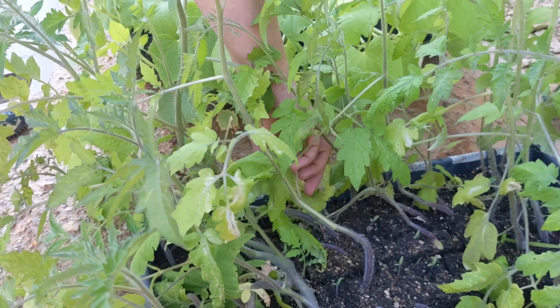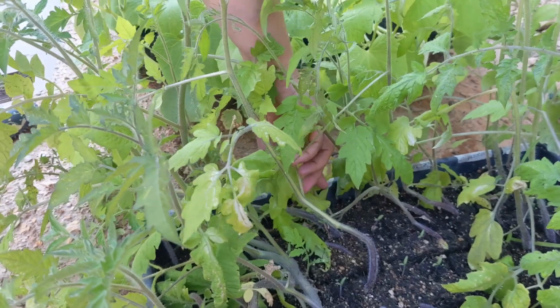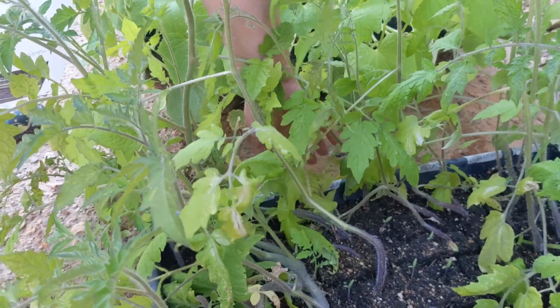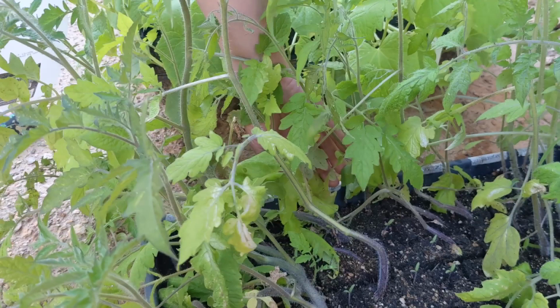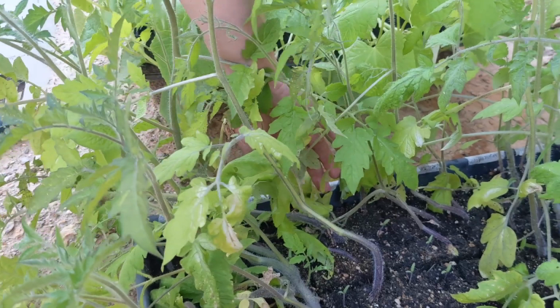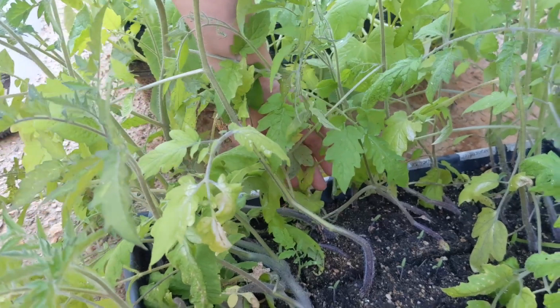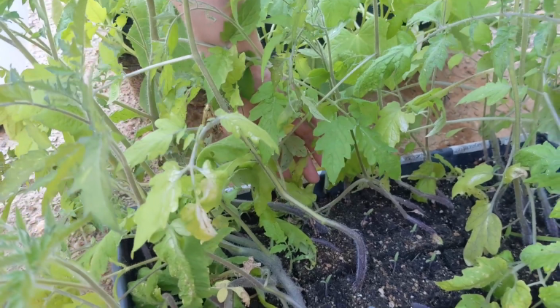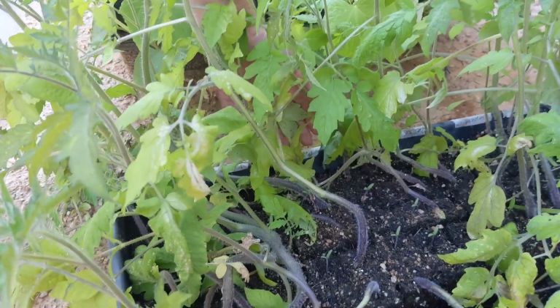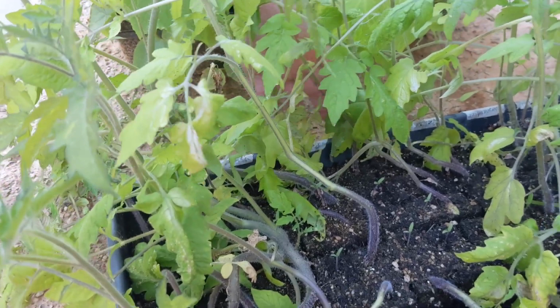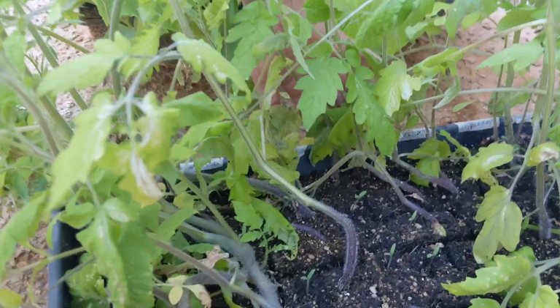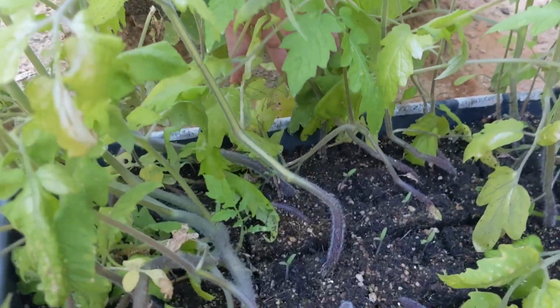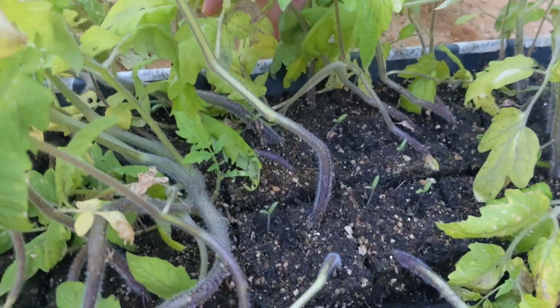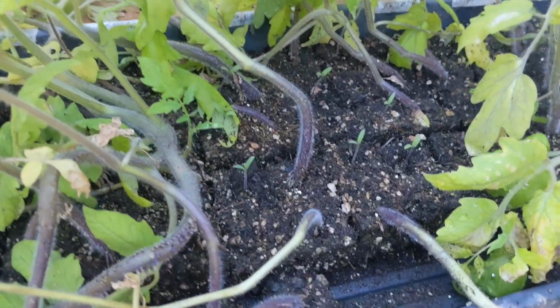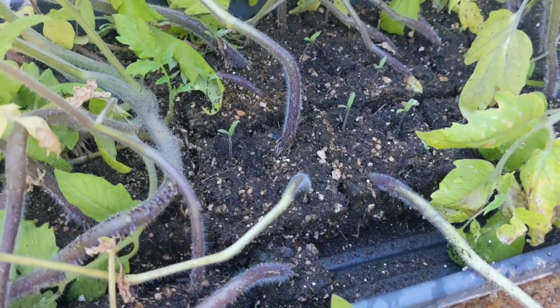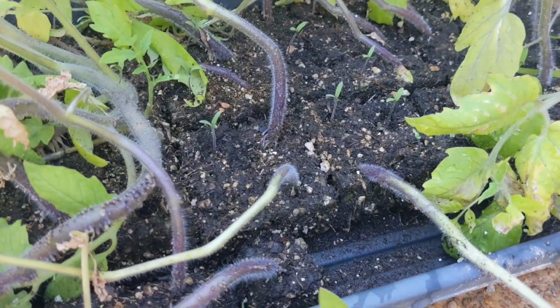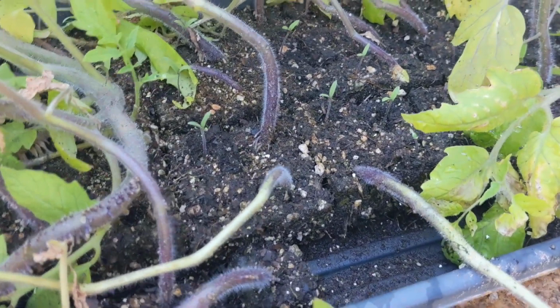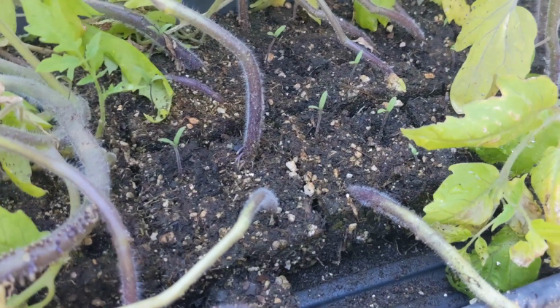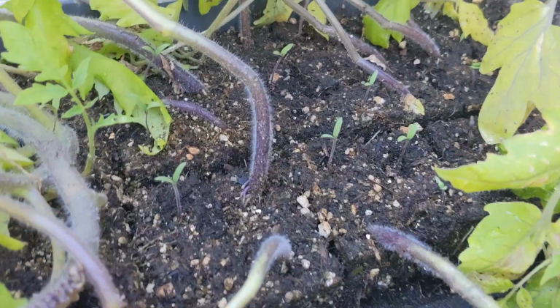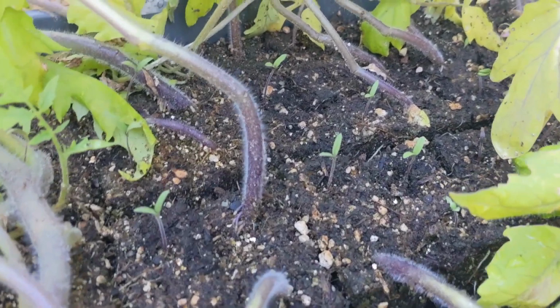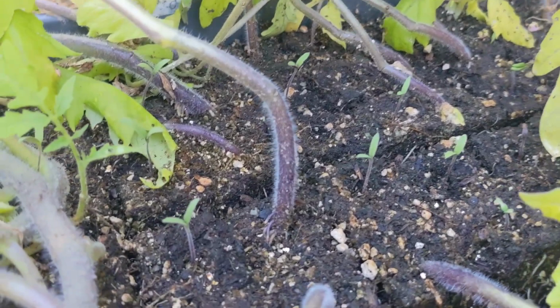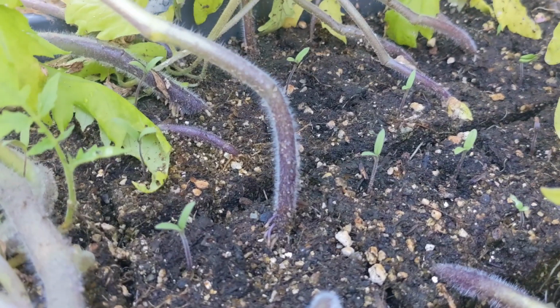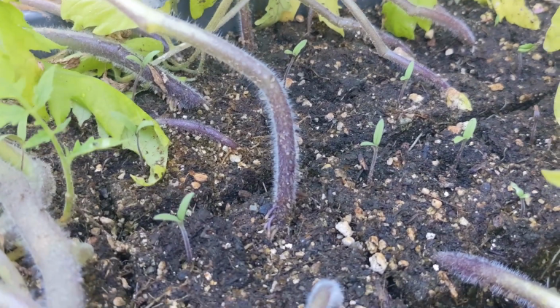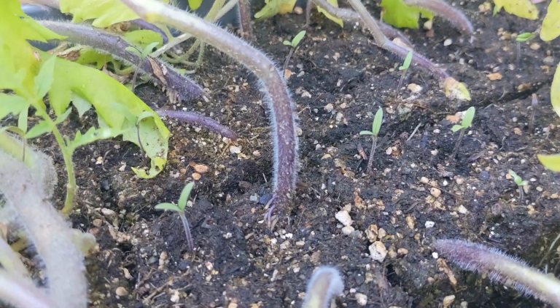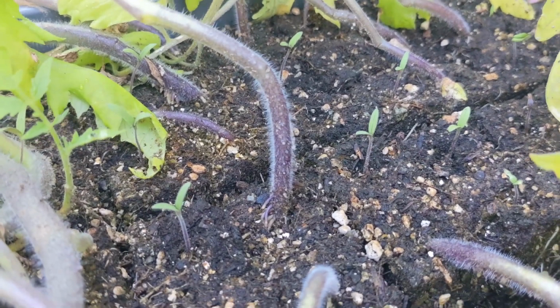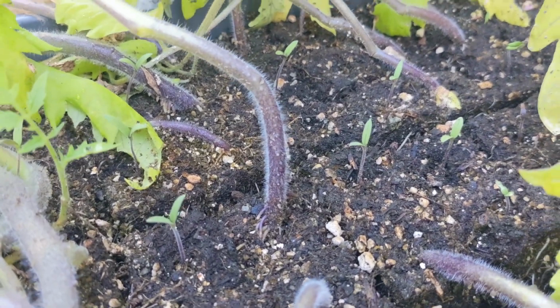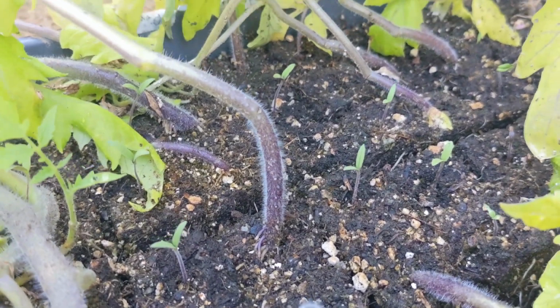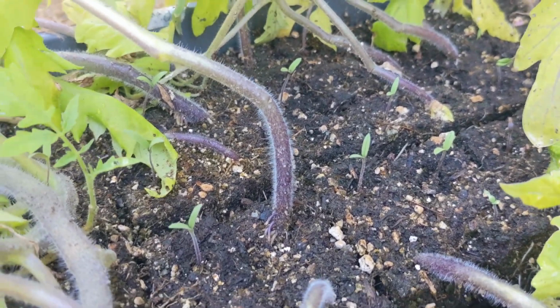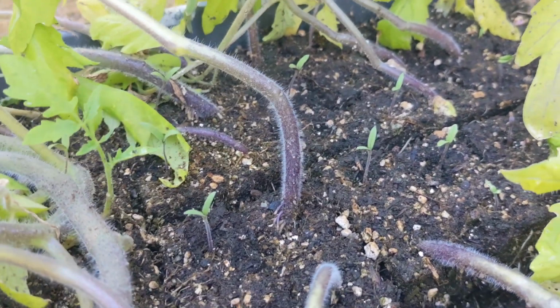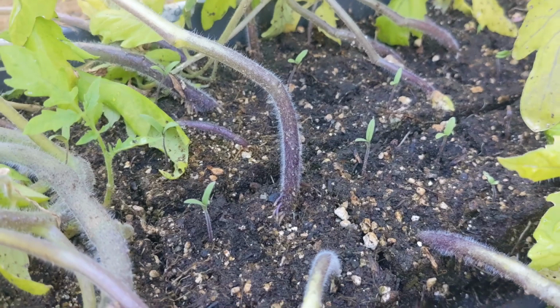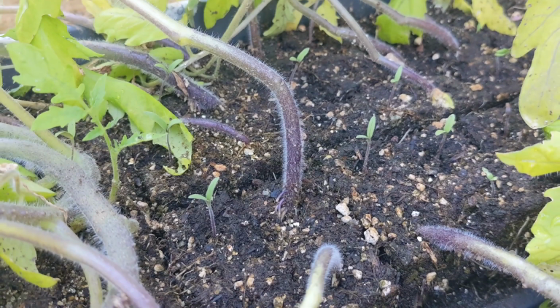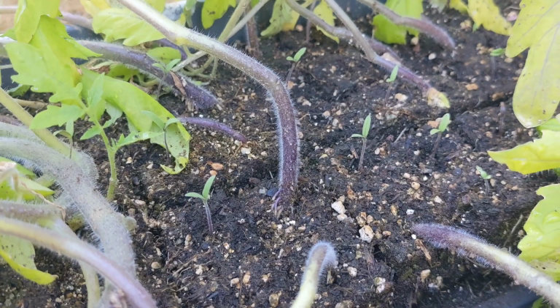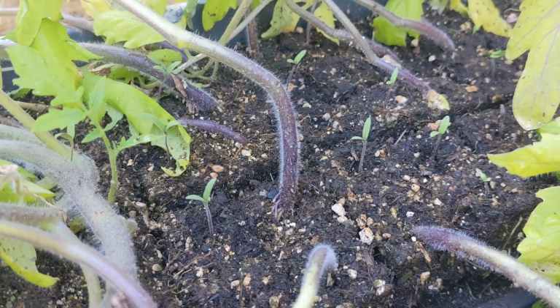These tomato plants were started from seeds sown into soil blocks under our indoor growing lights before being moved outside to our small greenhouse. Several of the seeds didn't germinate until they were moved outside. Nature can be funny sometimes.